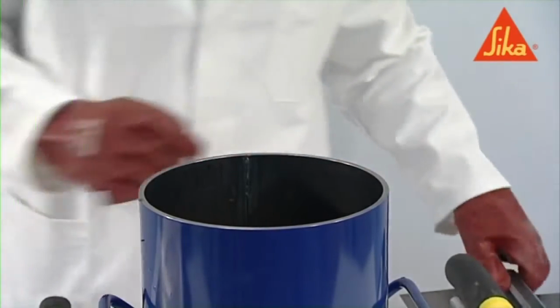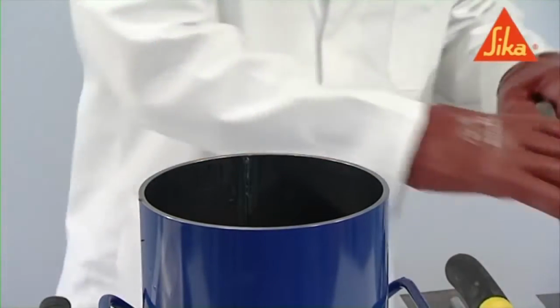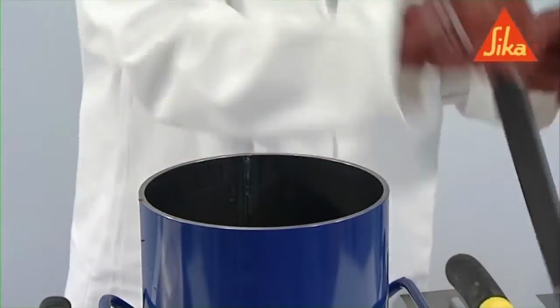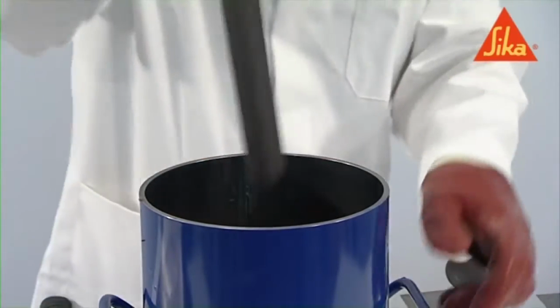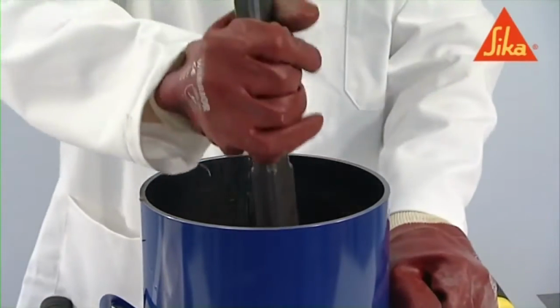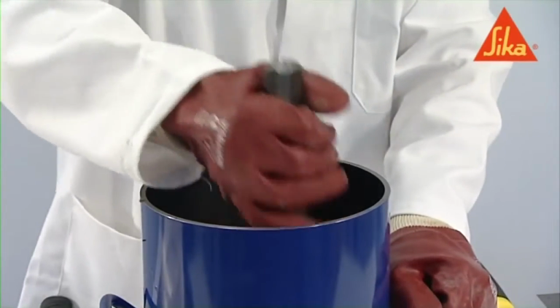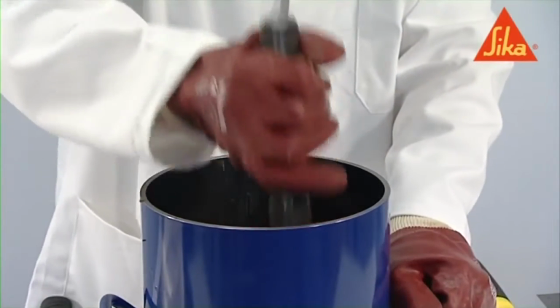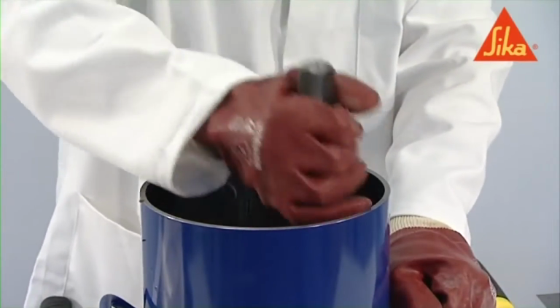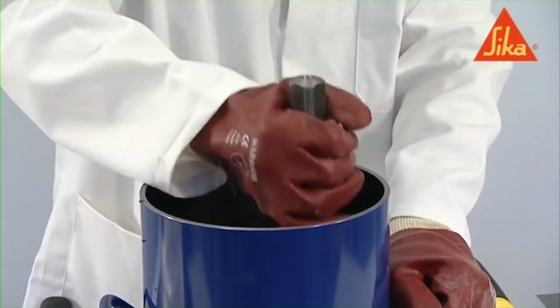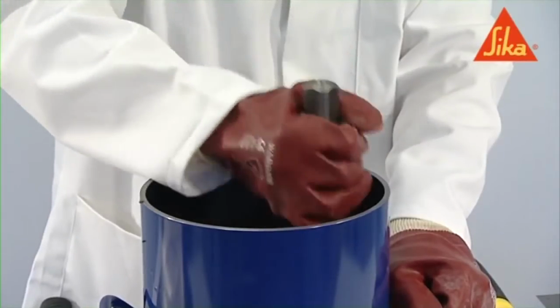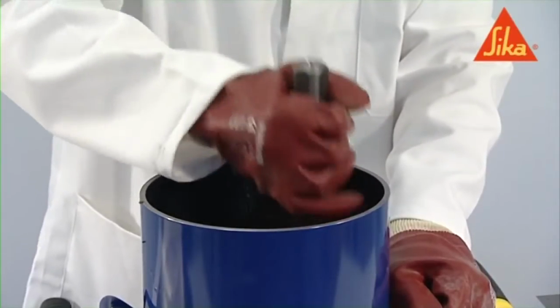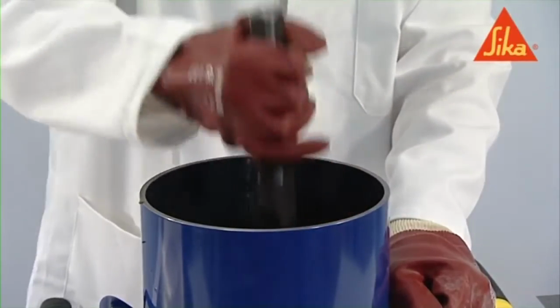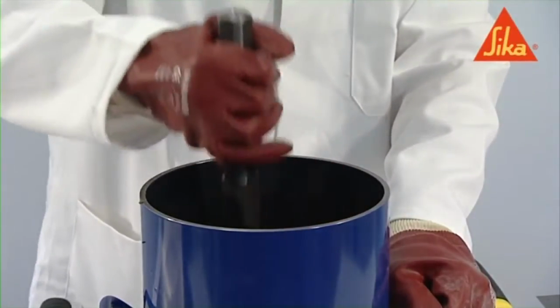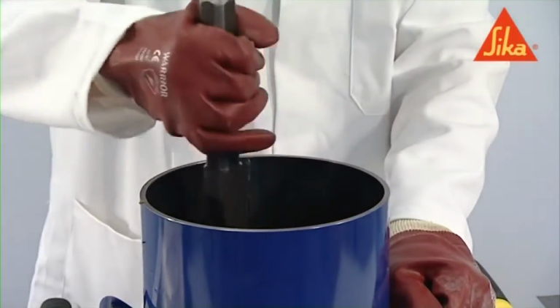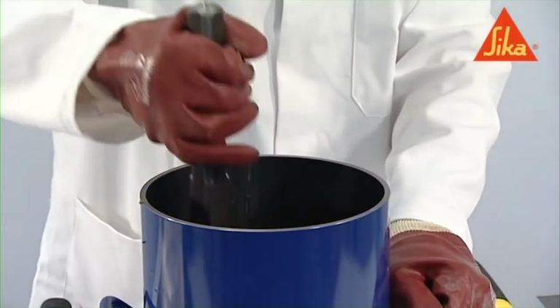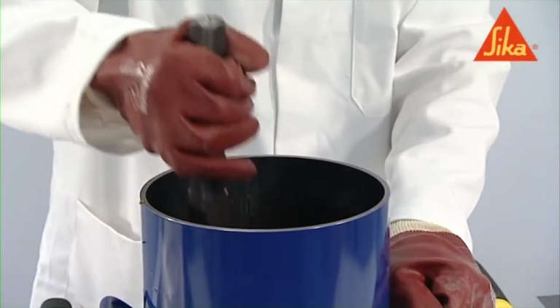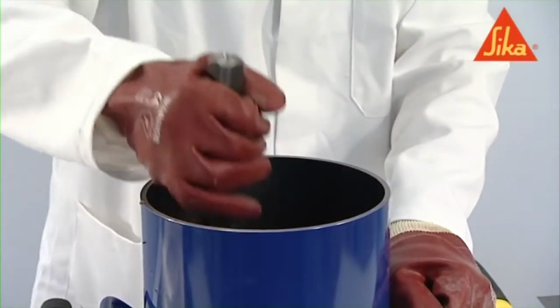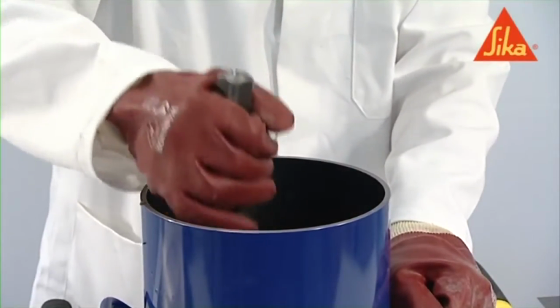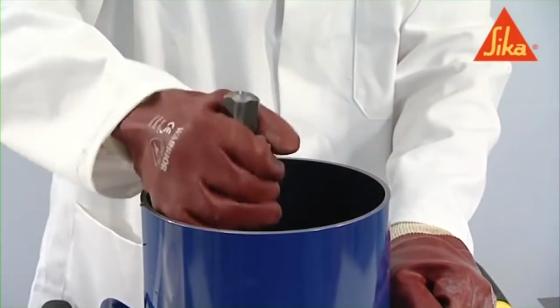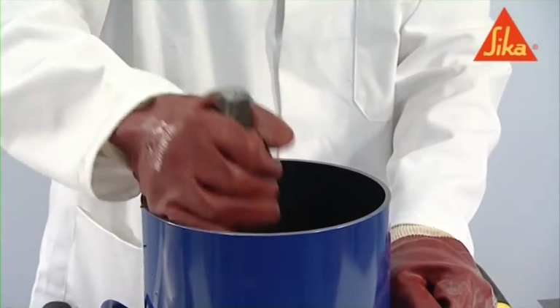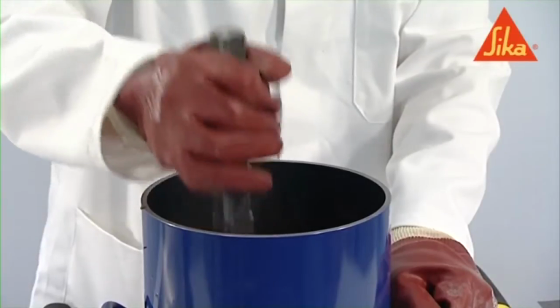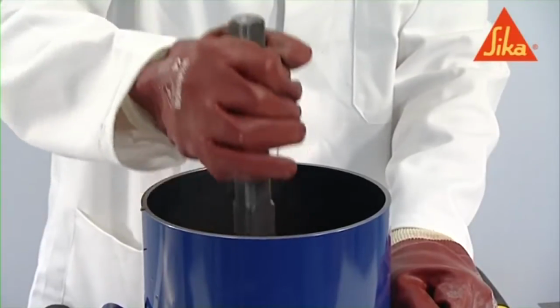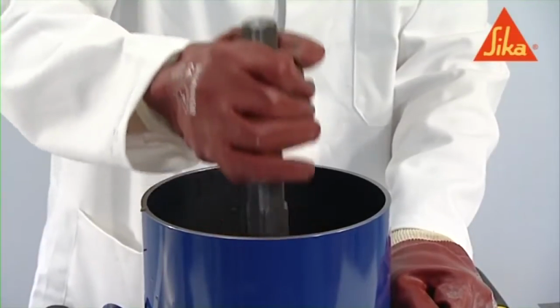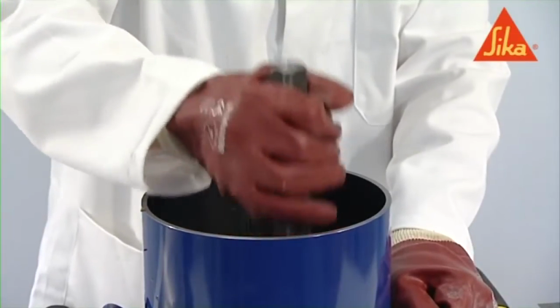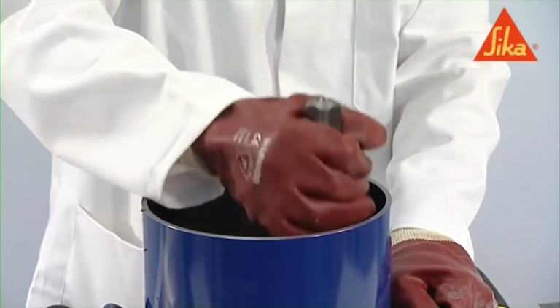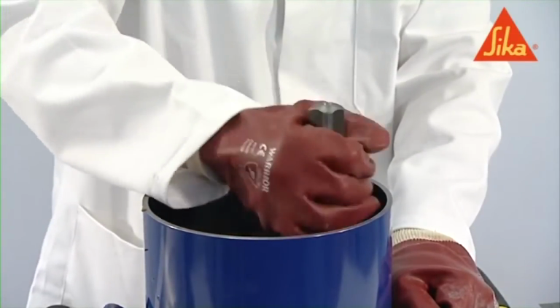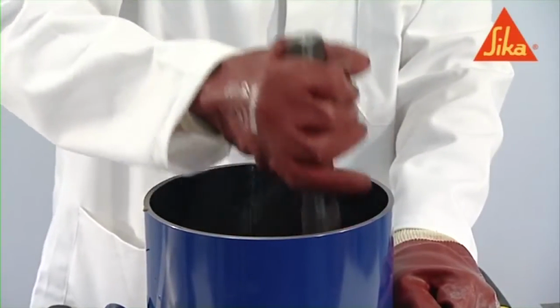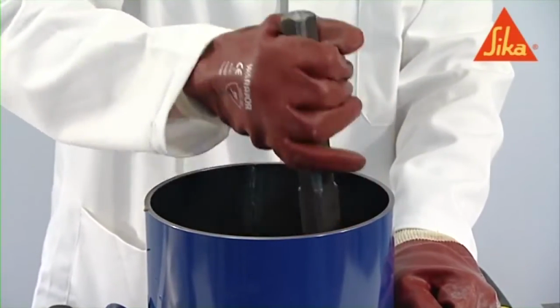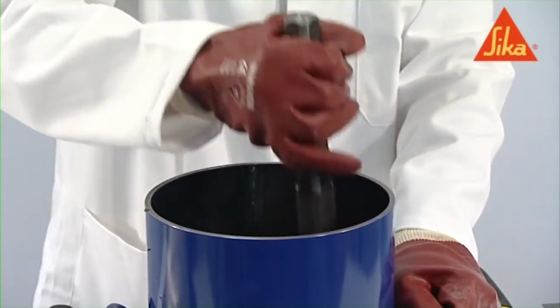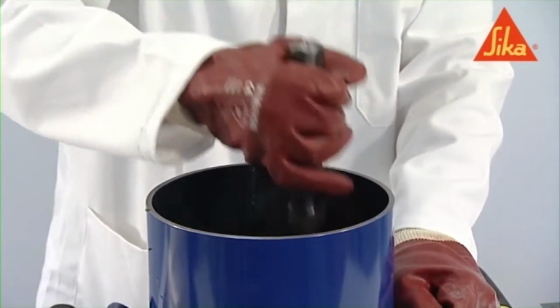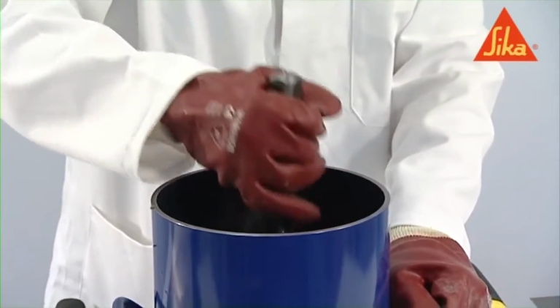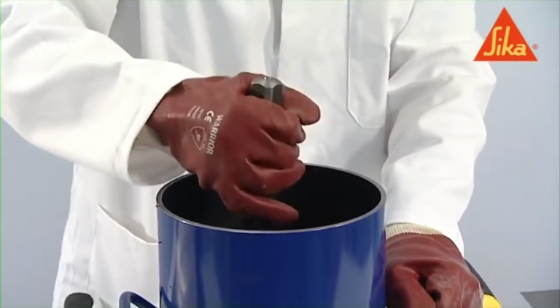Compact the concrete immediately after placing it in the container in such a way as to produce full compaction of the concrete with neither excessive segregation nor latence. Compact each layer by using one of the specified methods.